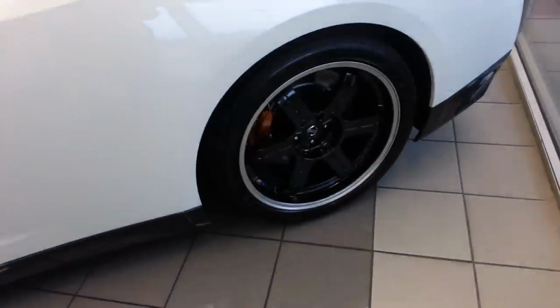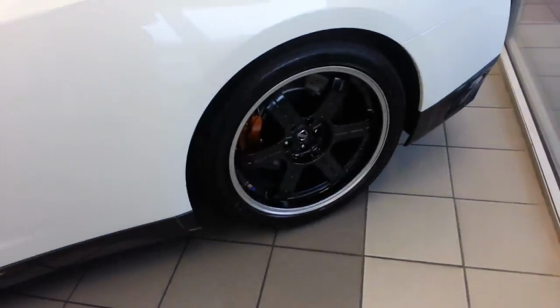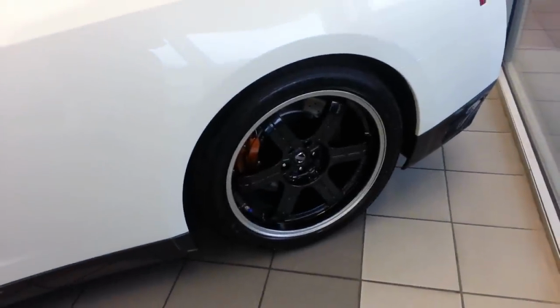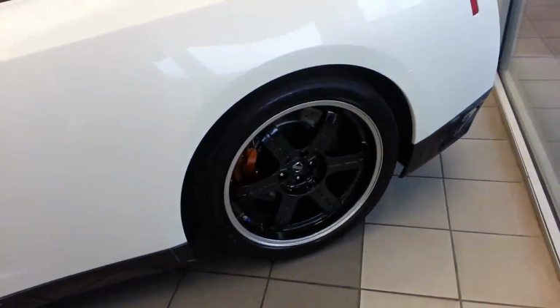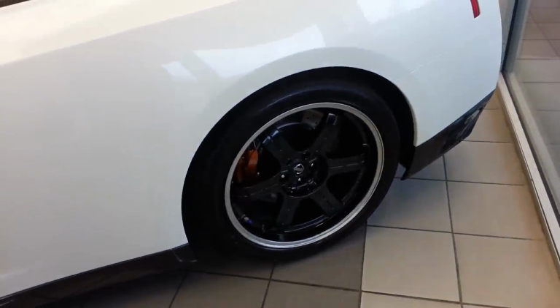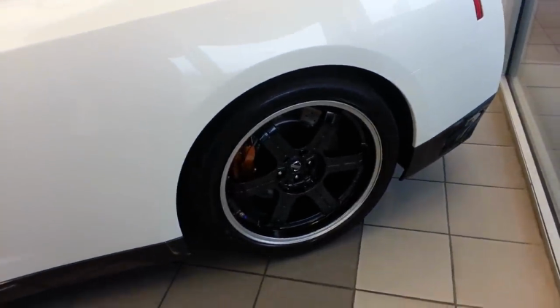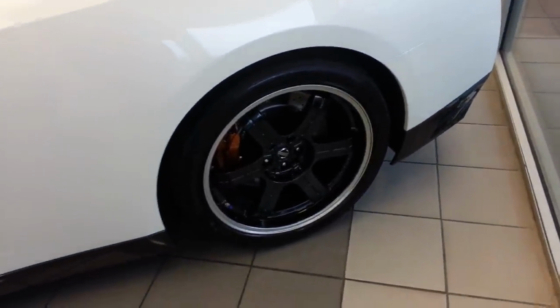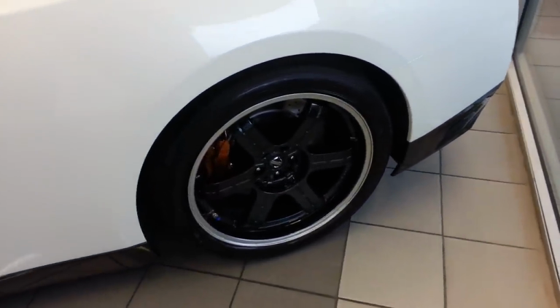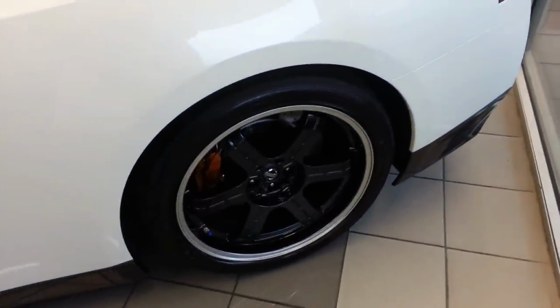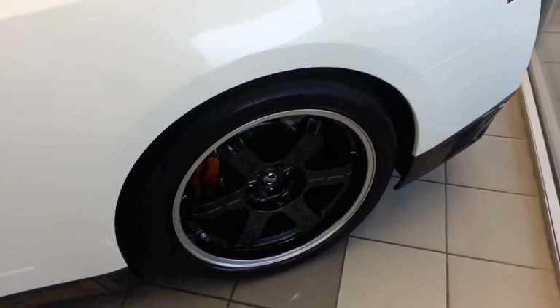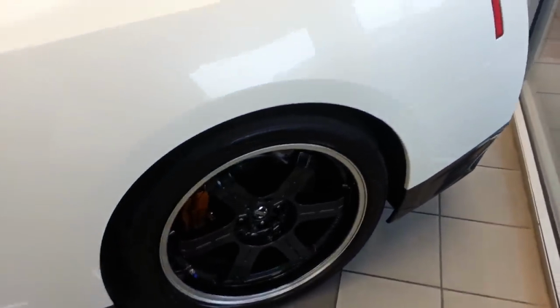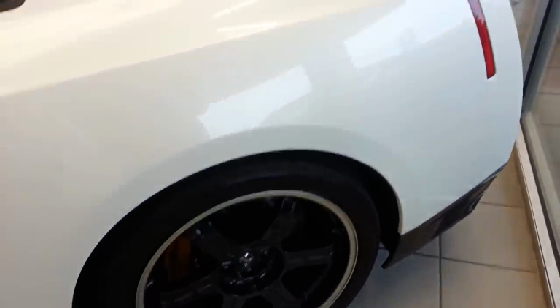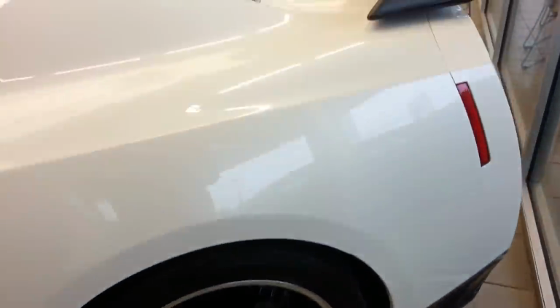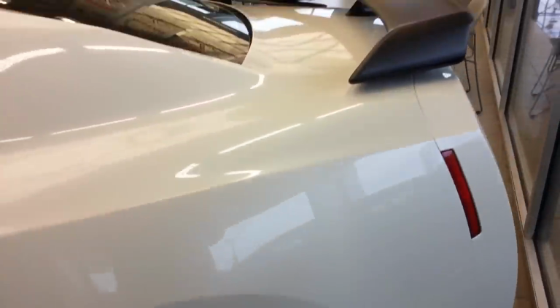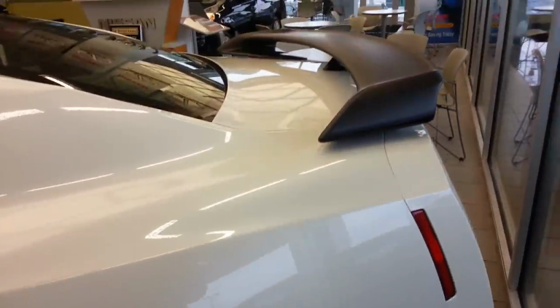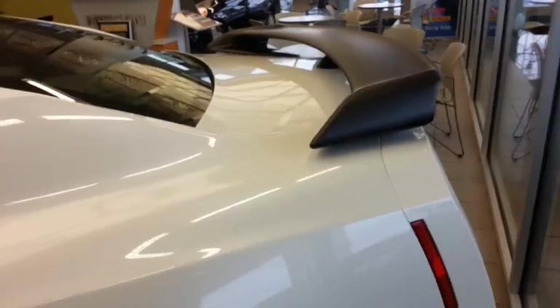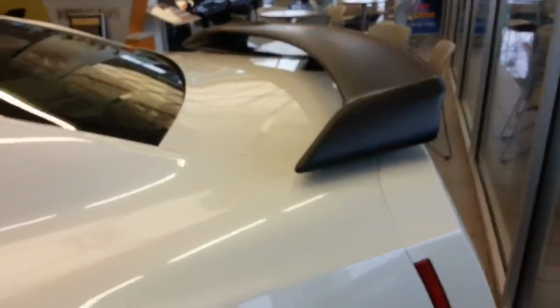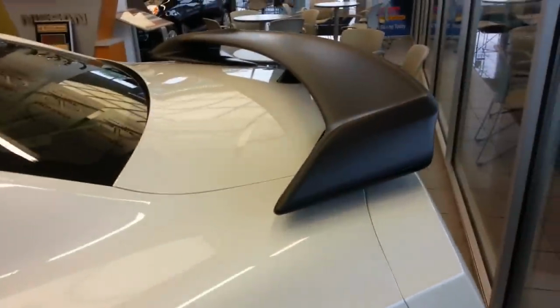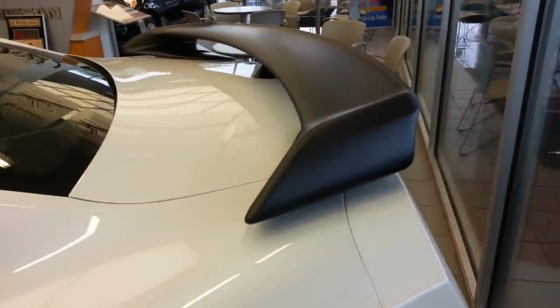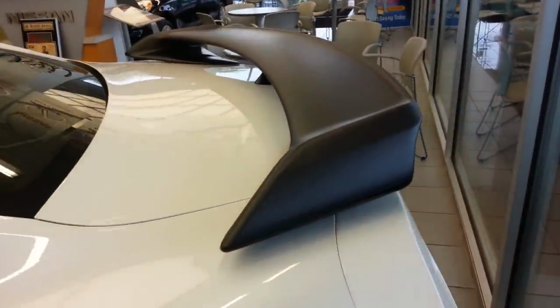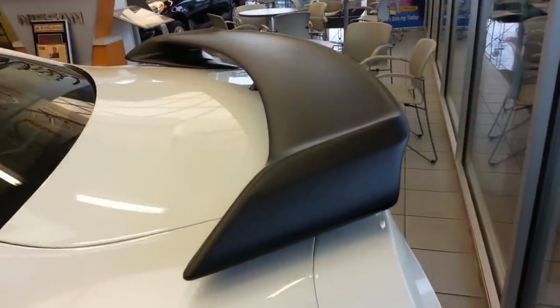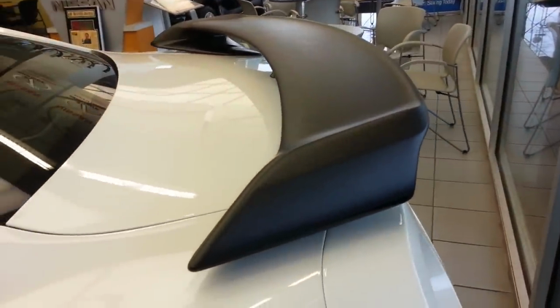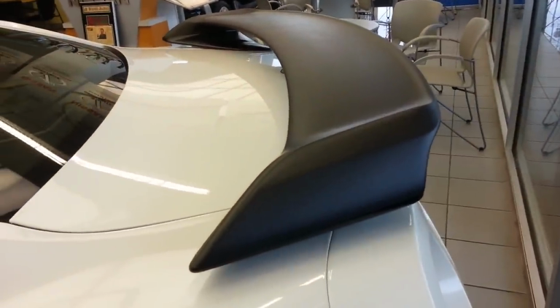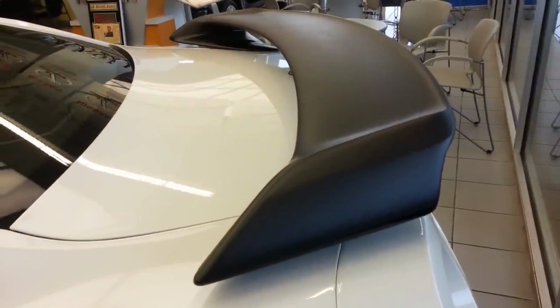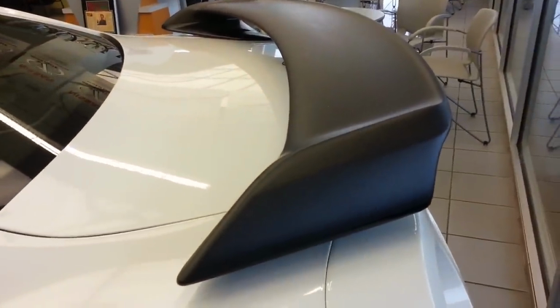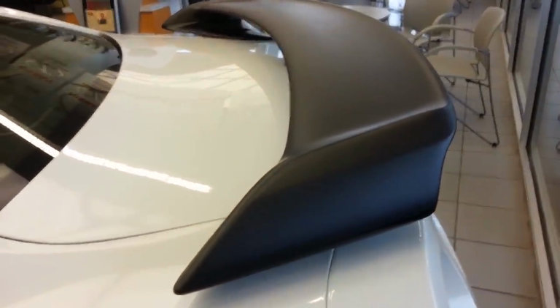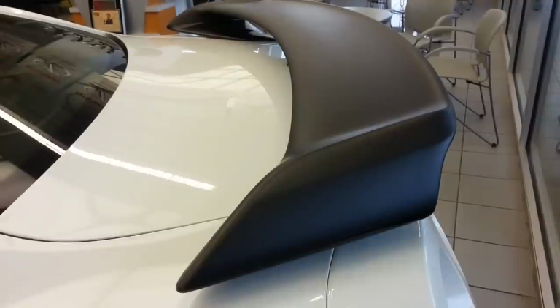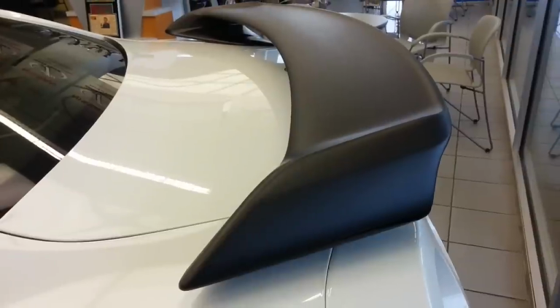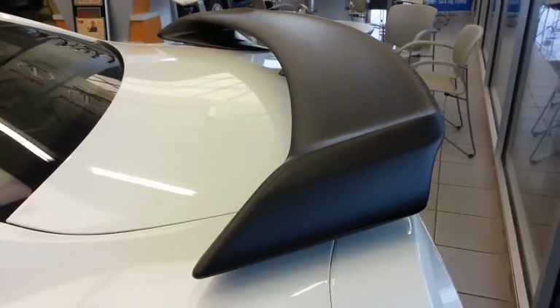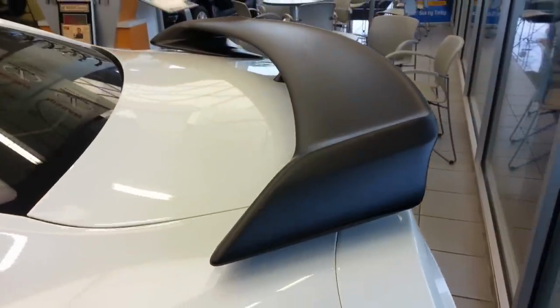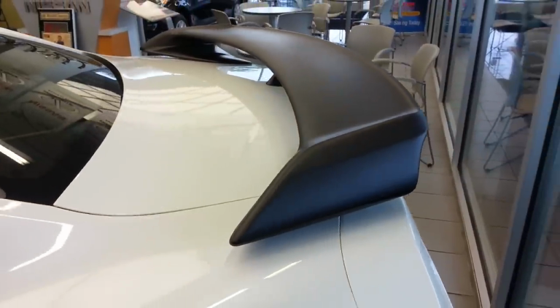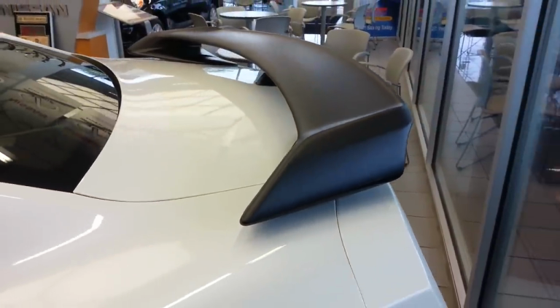Now one thing you'll notice is that it has the Black Edition wheels. For 2013-2014, it comes with a carbon spoiler — it's dry carbon, made by Sieben.